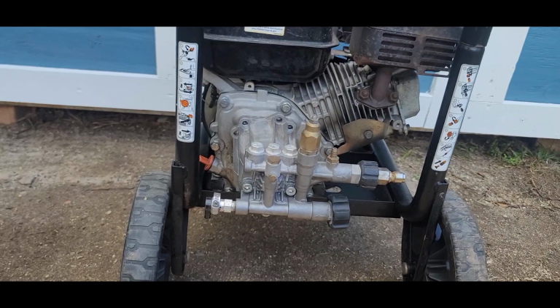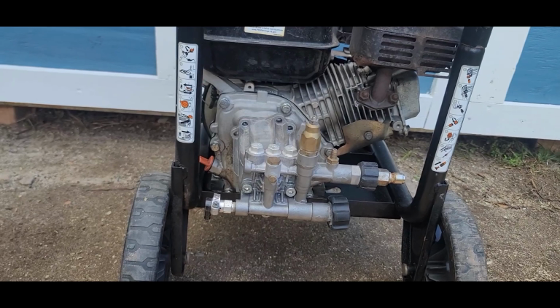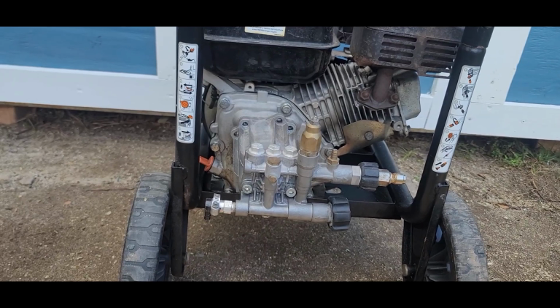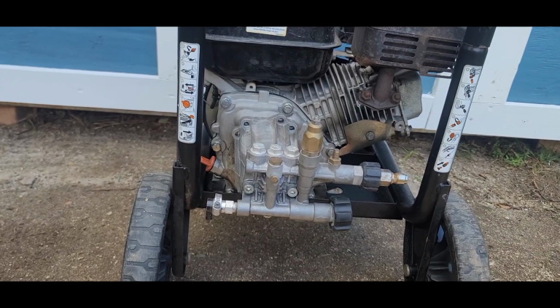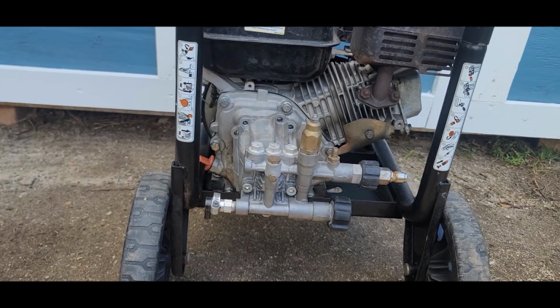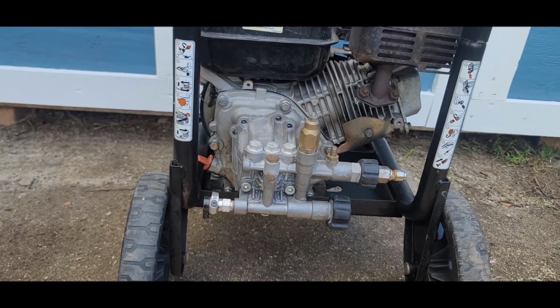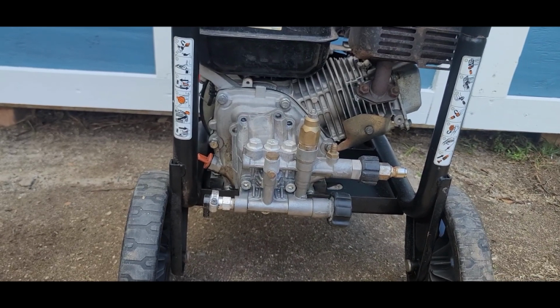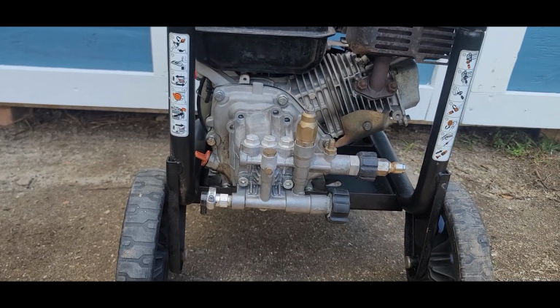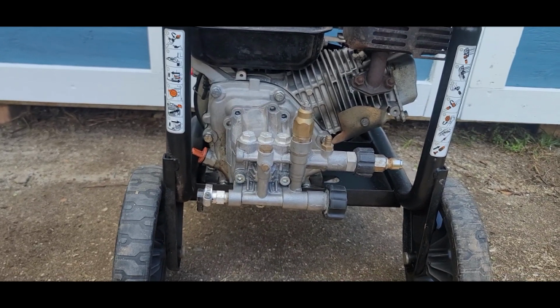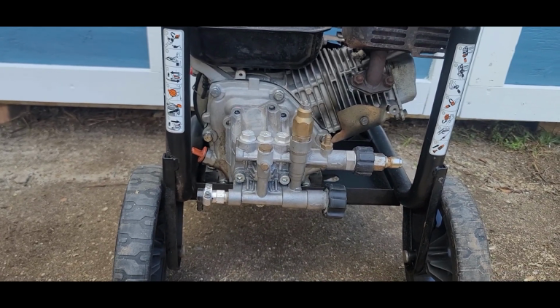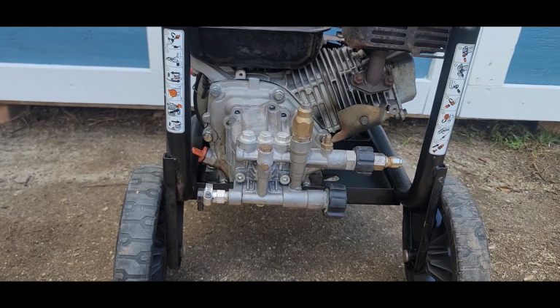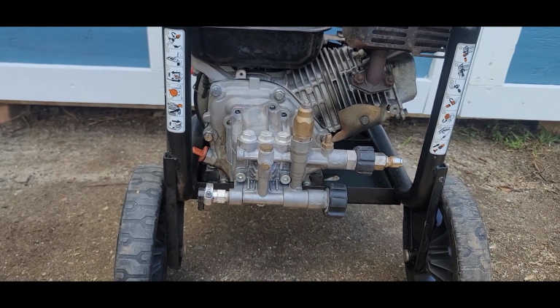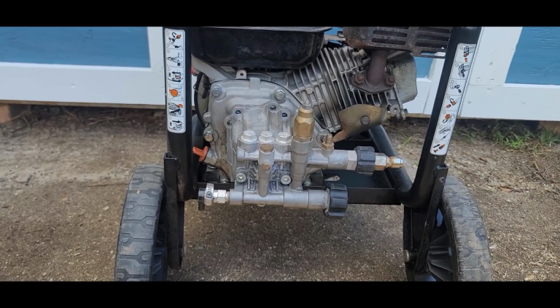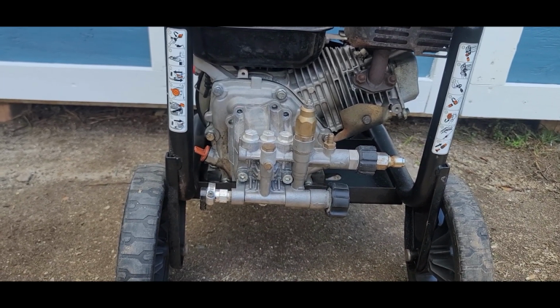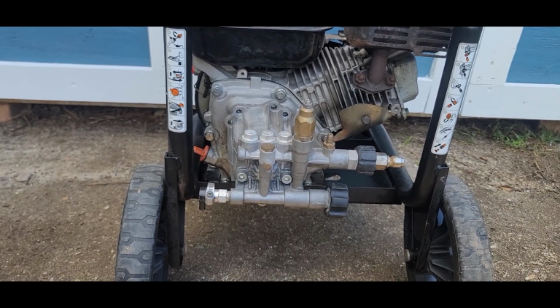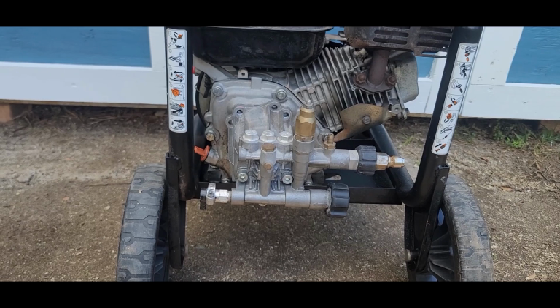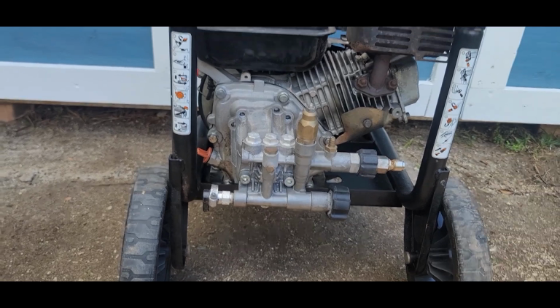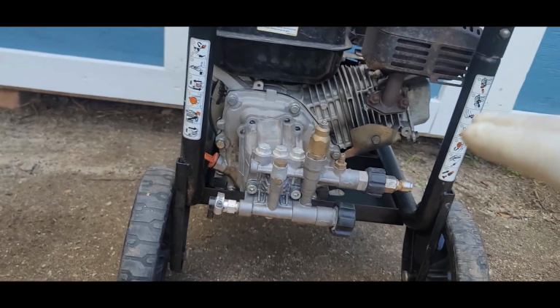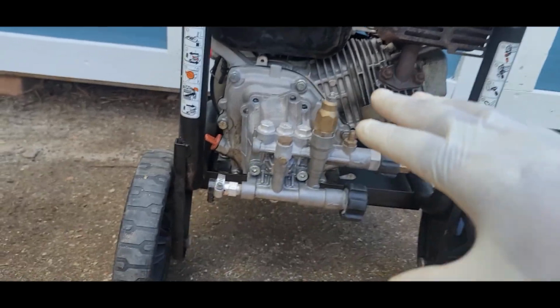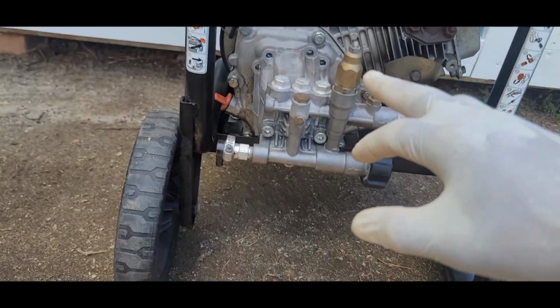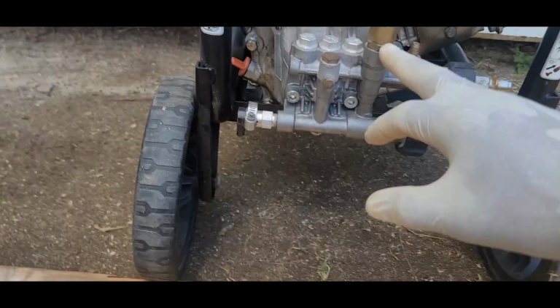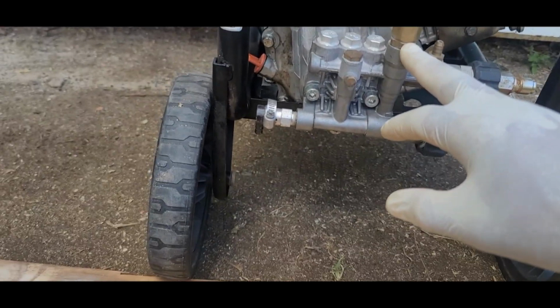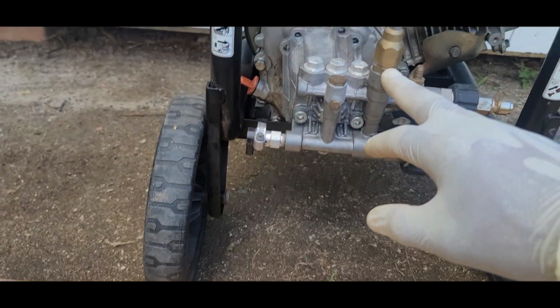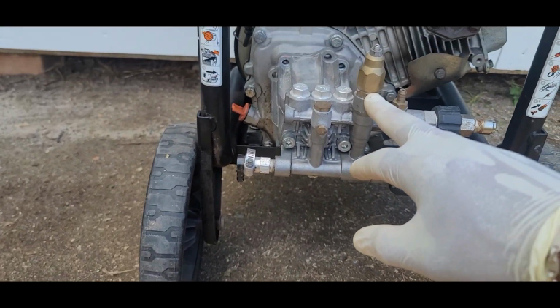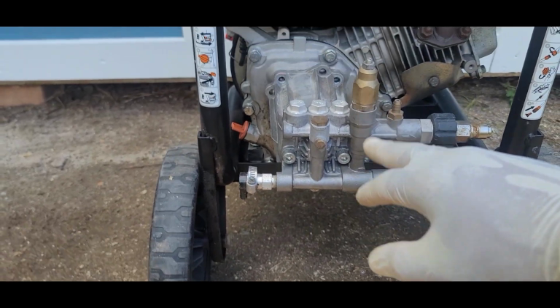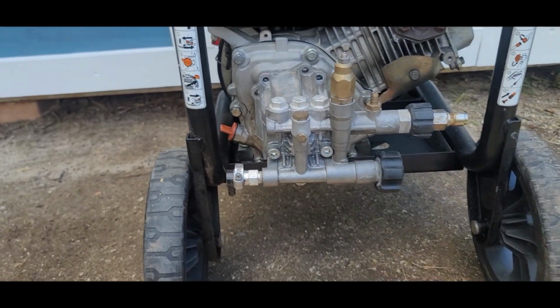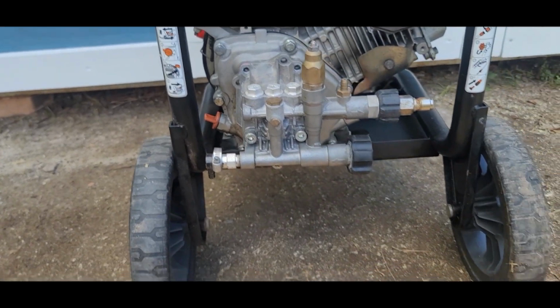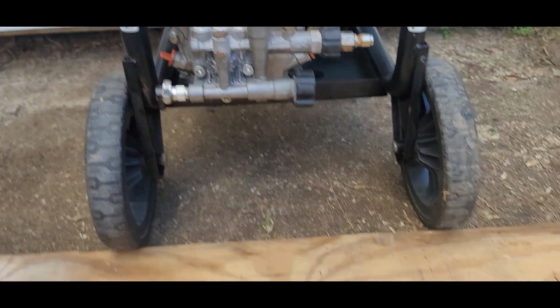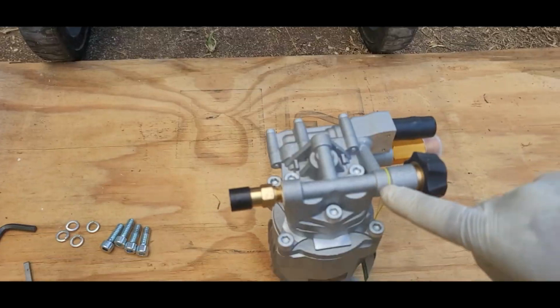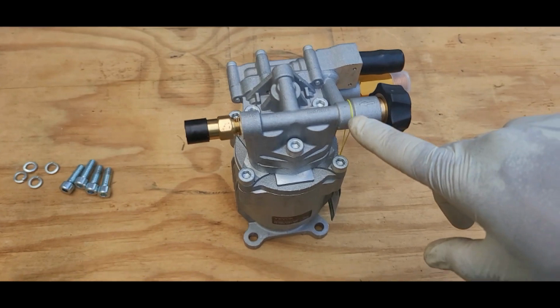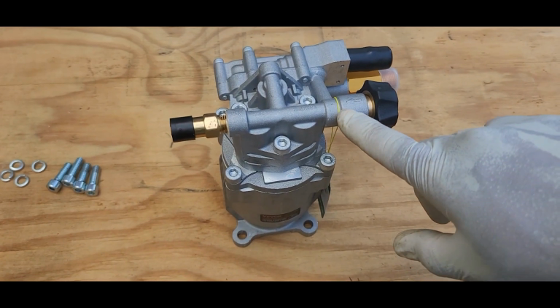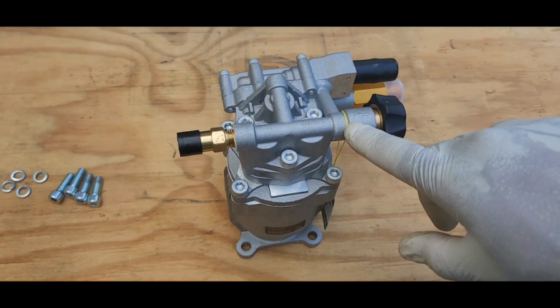Hello everyone, hope that you are doing great. Today I'm going to demonstrate how to replace a damaged pressure washer pump with a new pump.